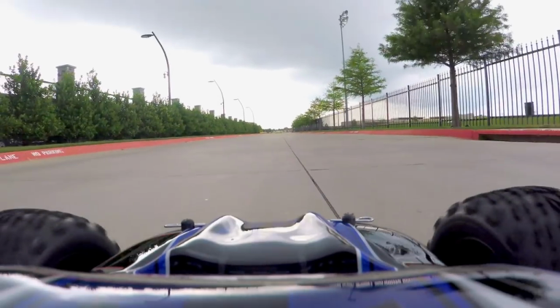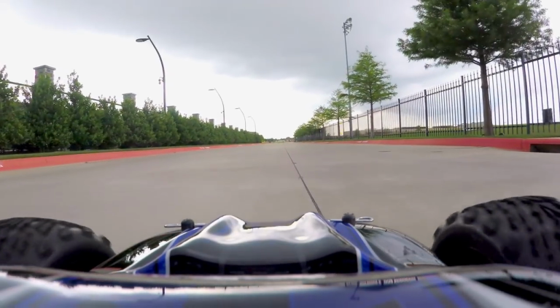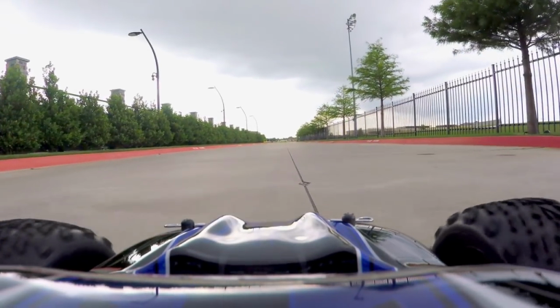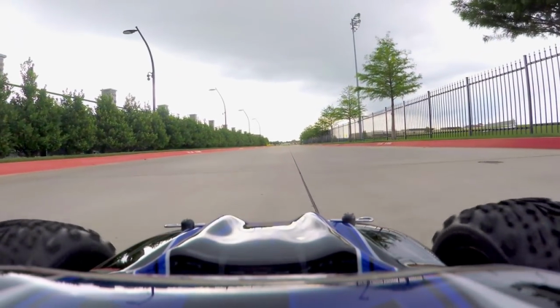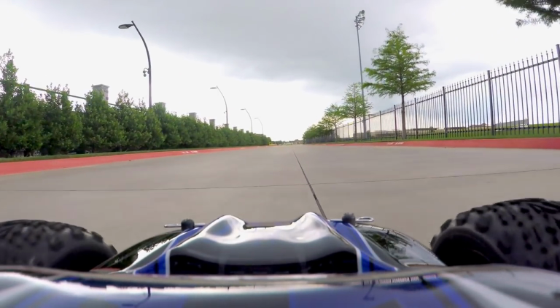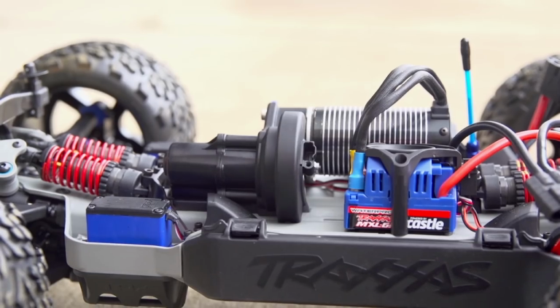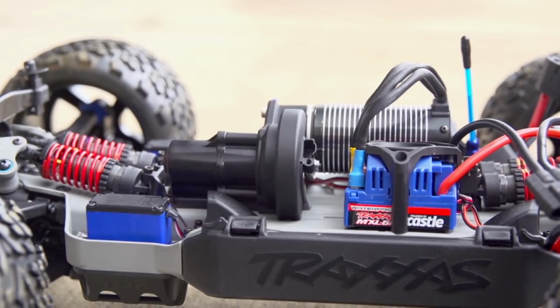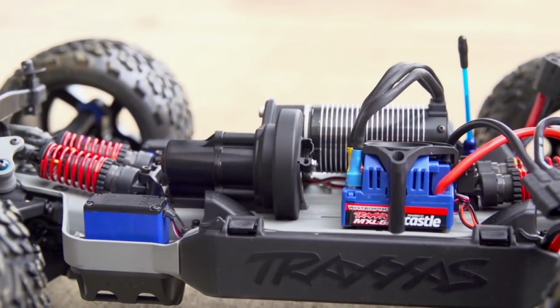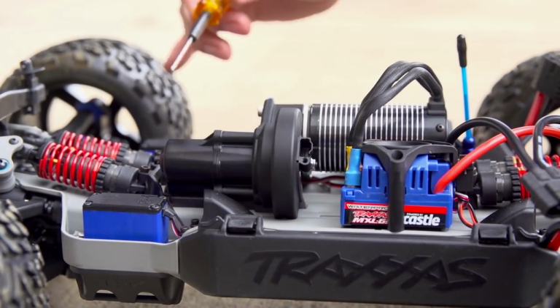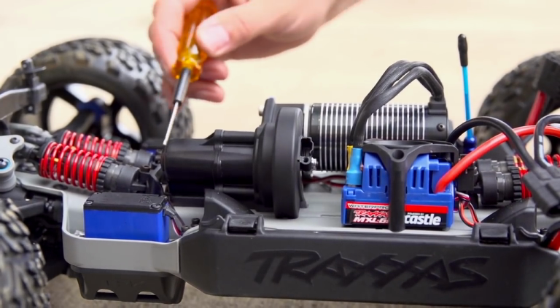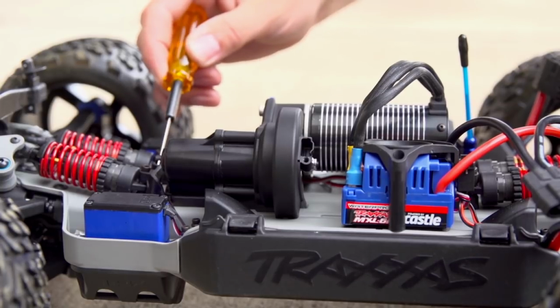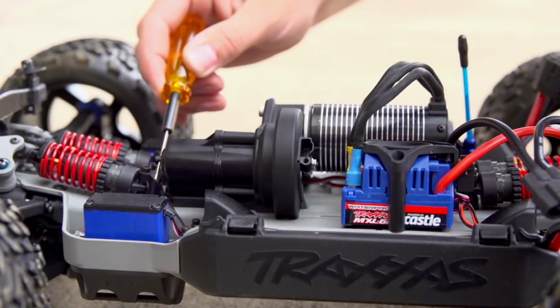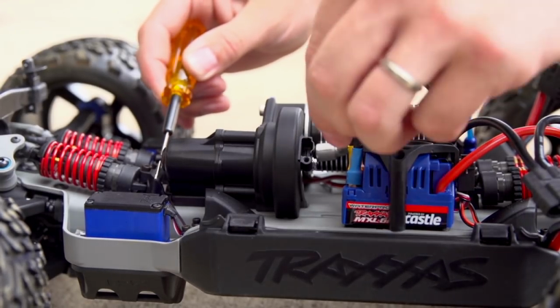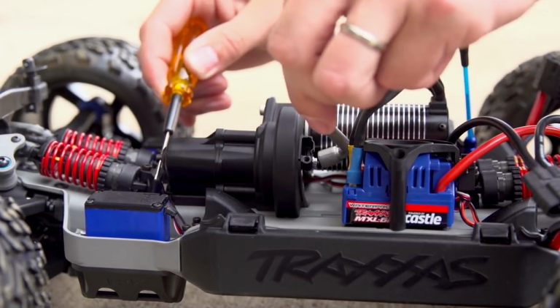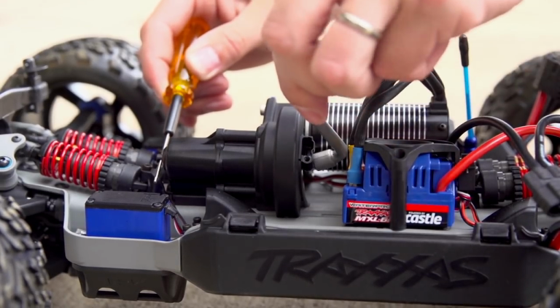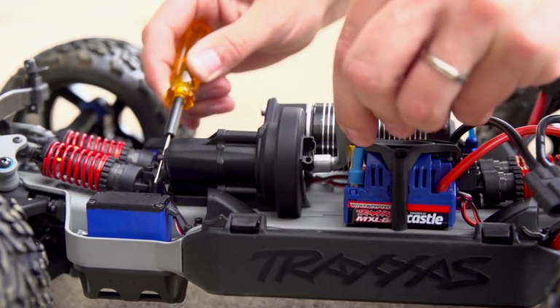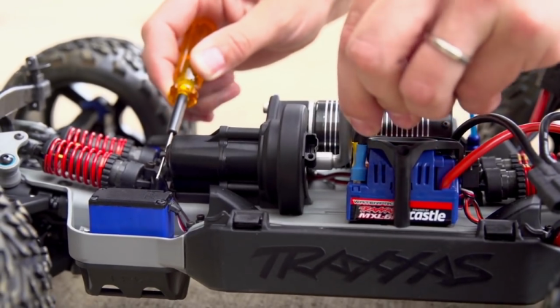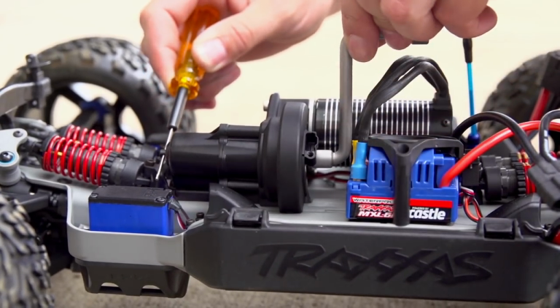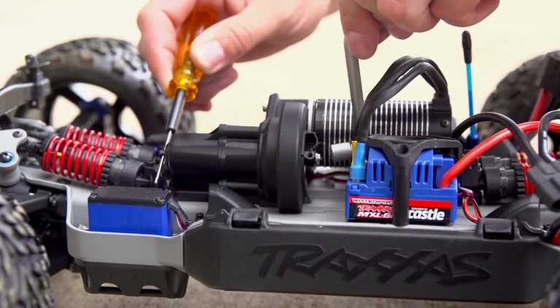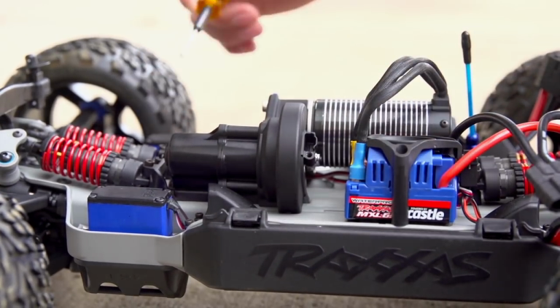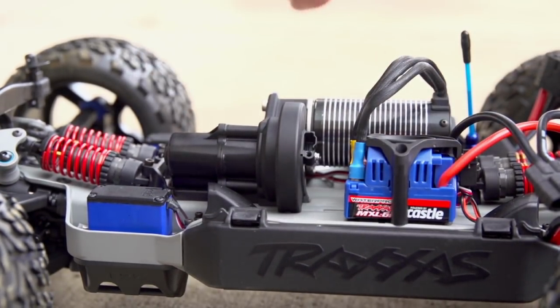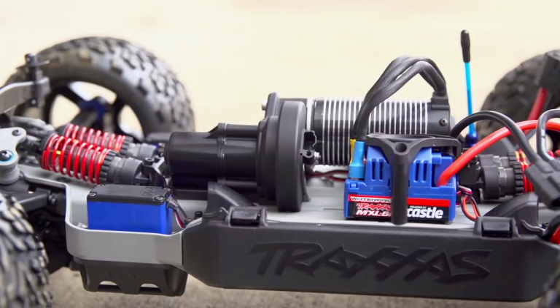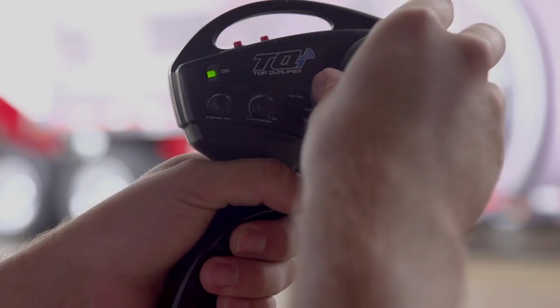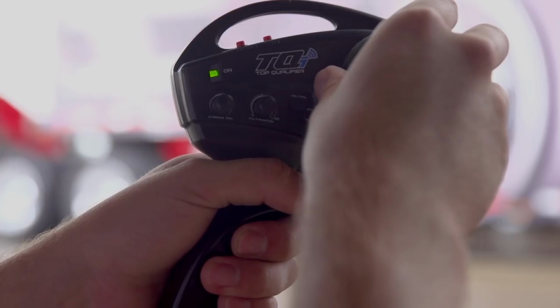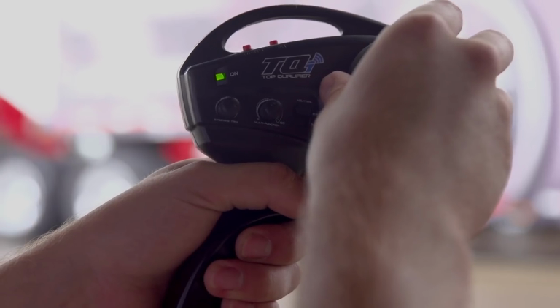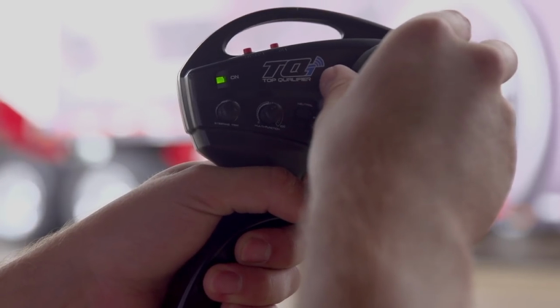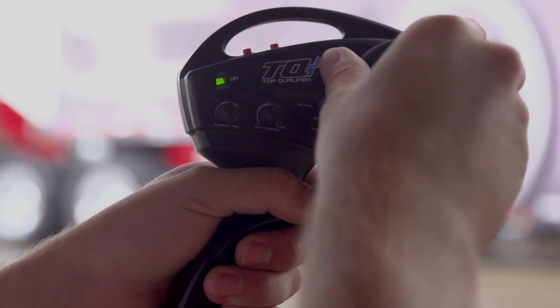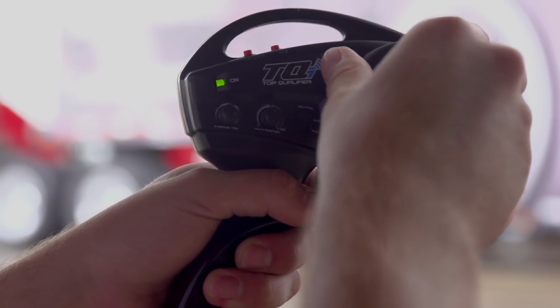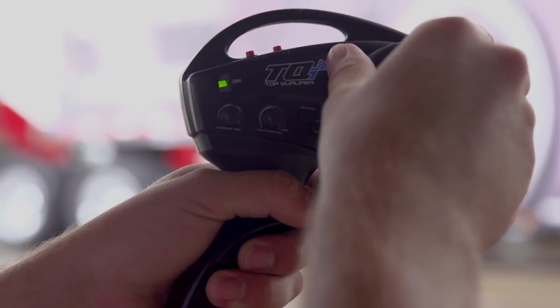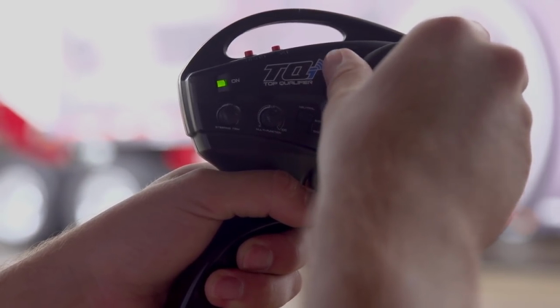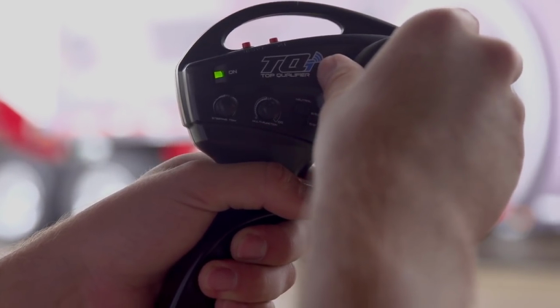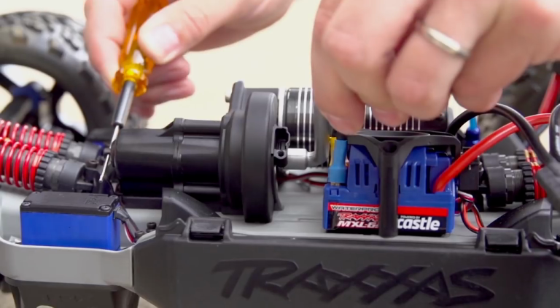If you still experience excessive slippage, allow the slipper clutch to cool once more. After the model has cooled off, turn the nut clockwise one quarter turn to tighten the slipper. Continue to run the vehicle and monitor slipper clutch performance and readjust as necessary.